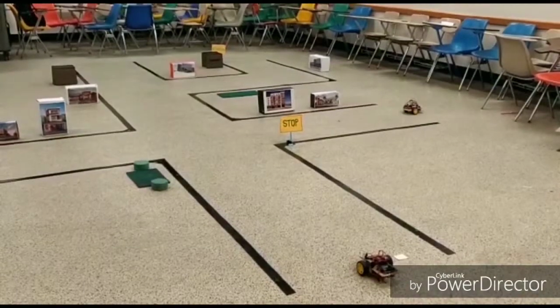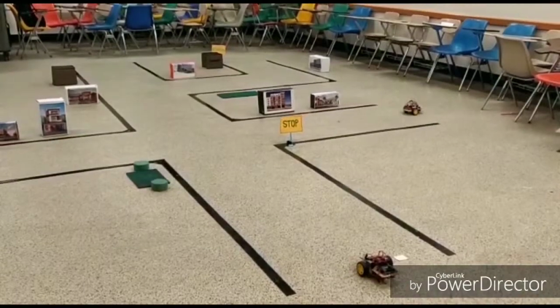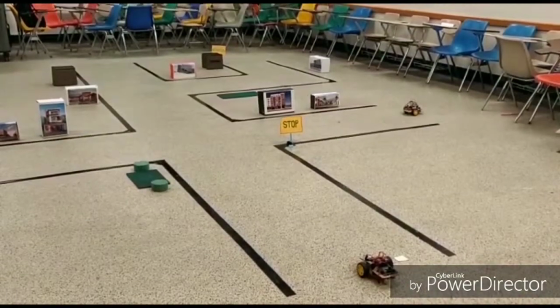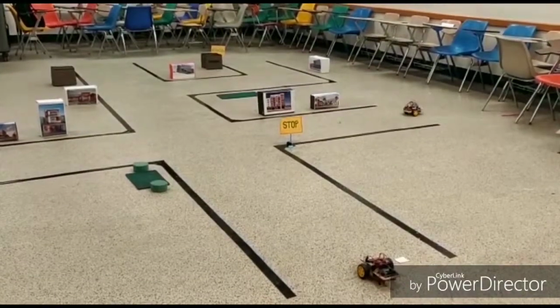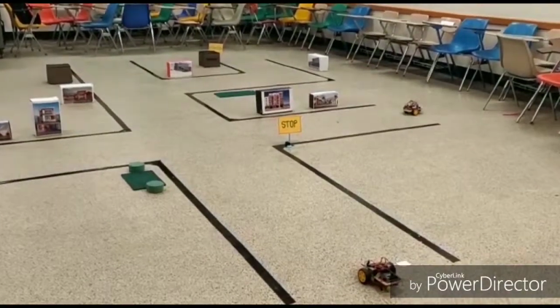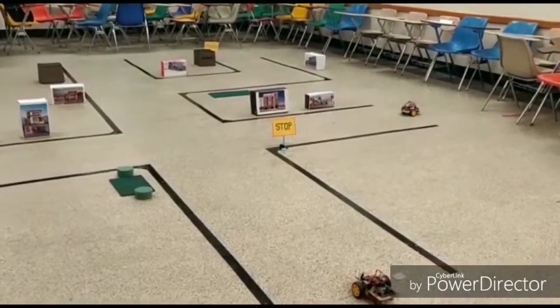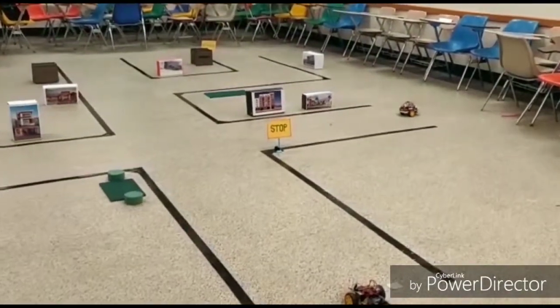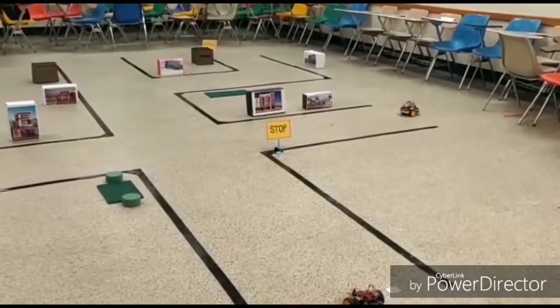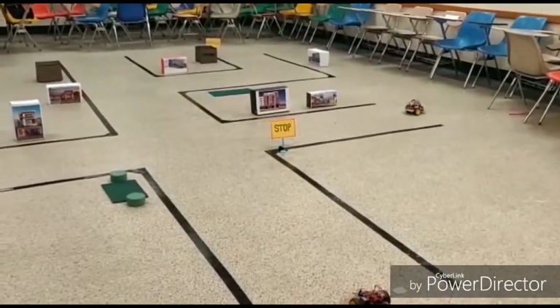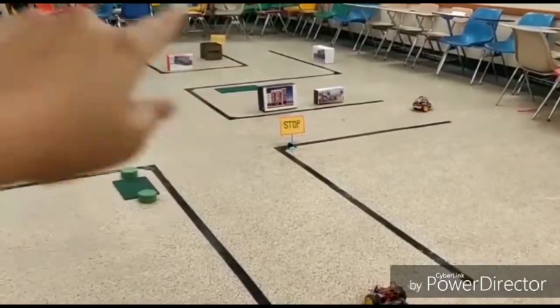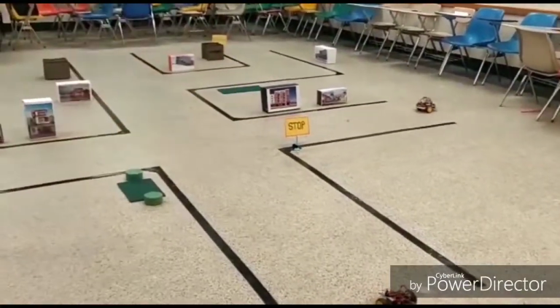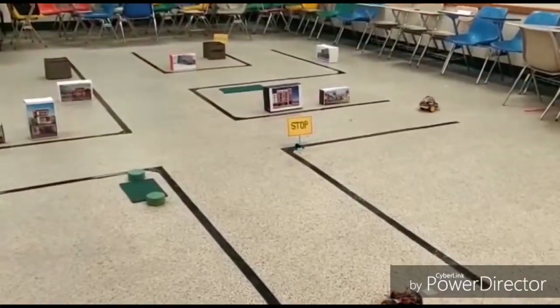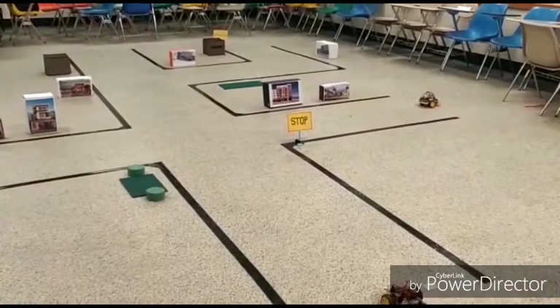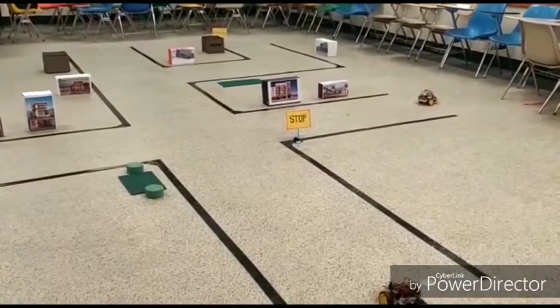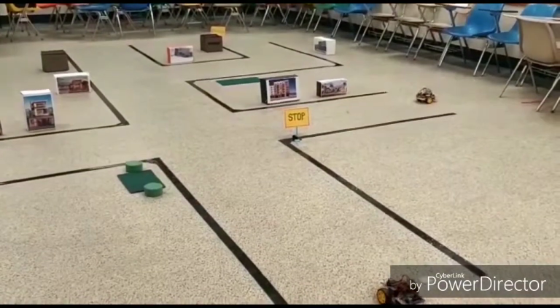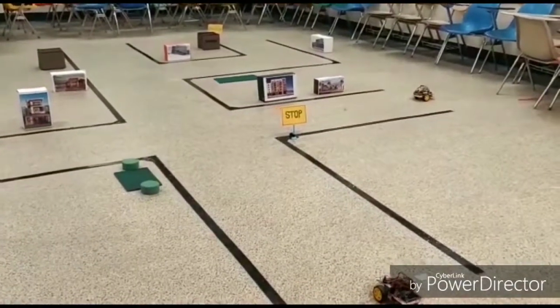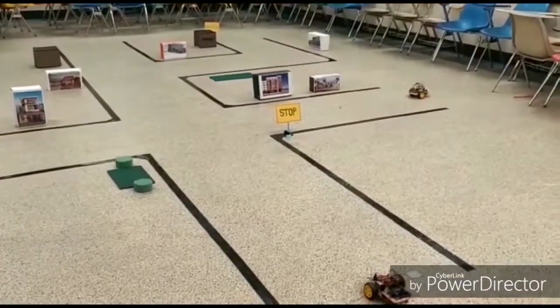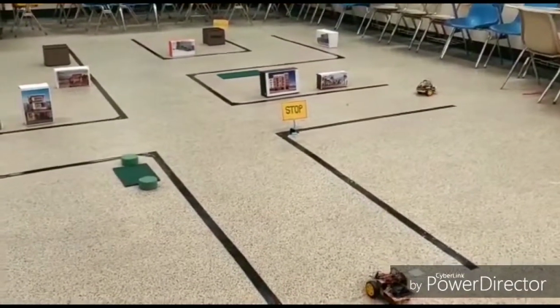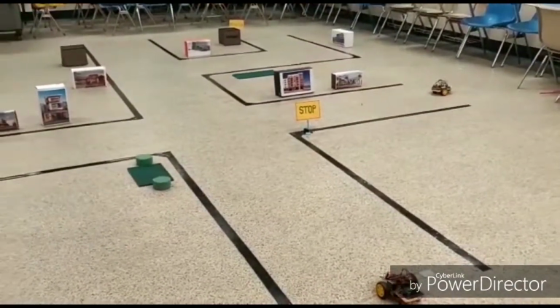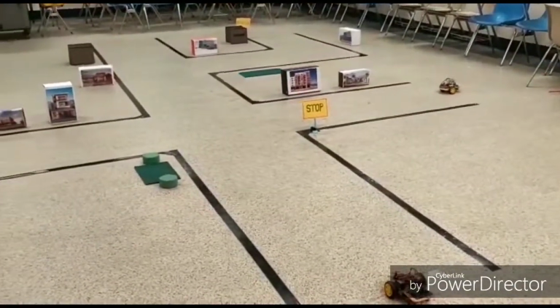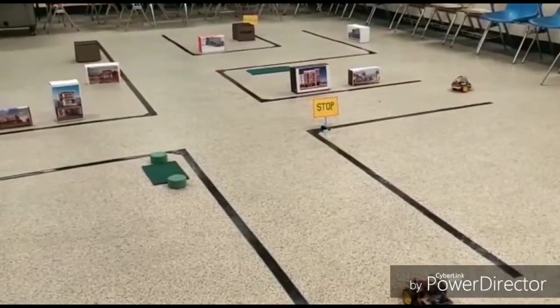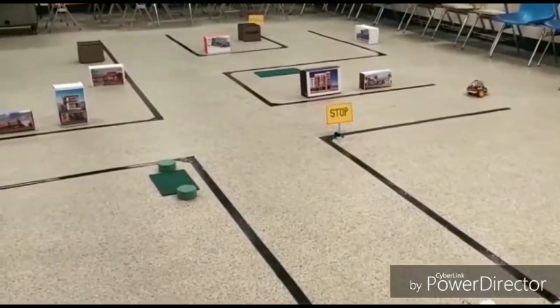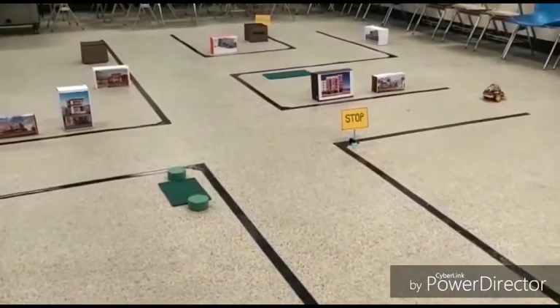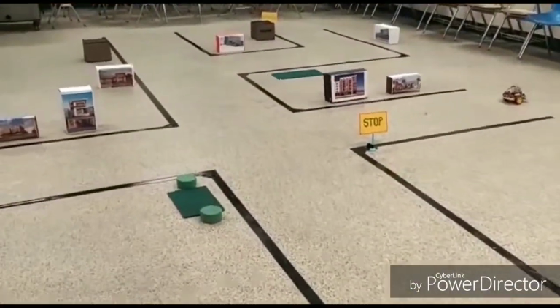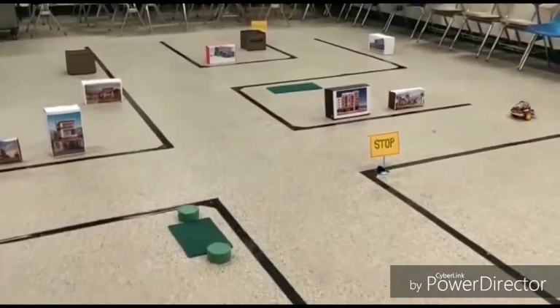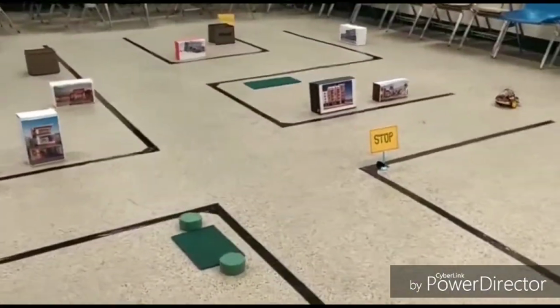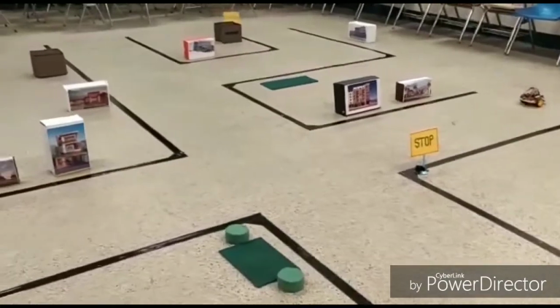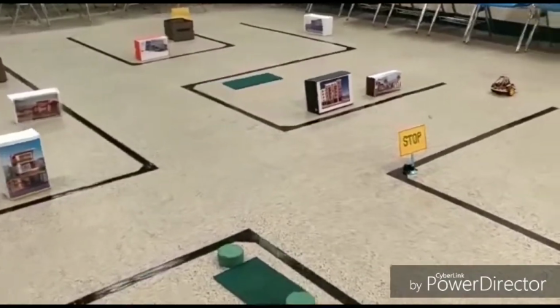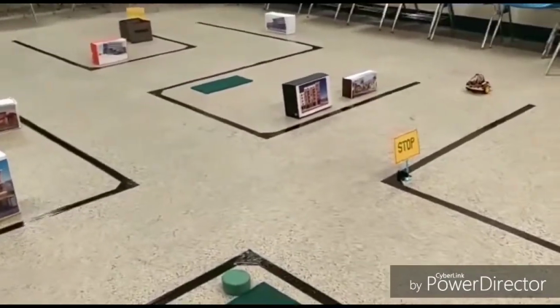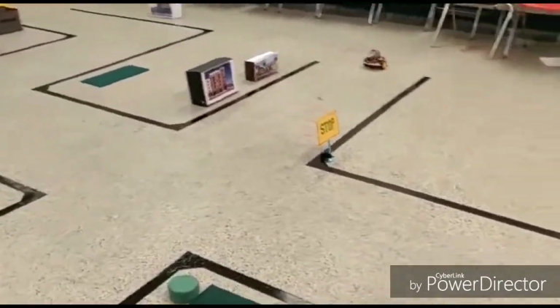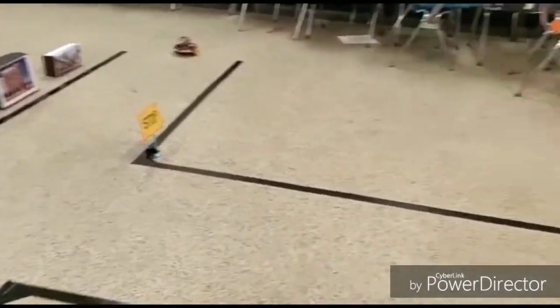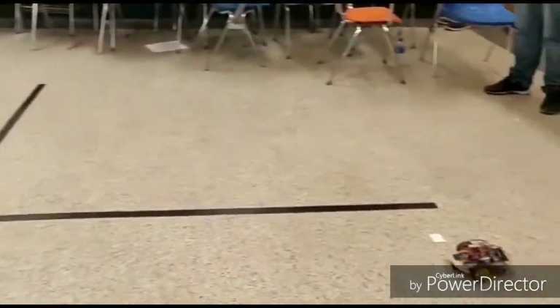Welcome to the demo. This is a complete classroom that we have transformed to make a road map kind of layout. We have tried to make it realistic — we have a building, some intersections, stop signs and stuff.